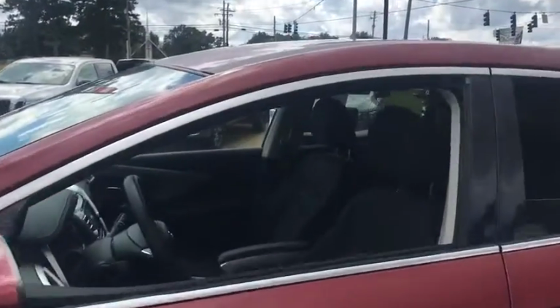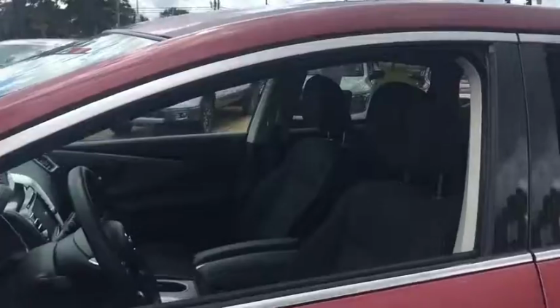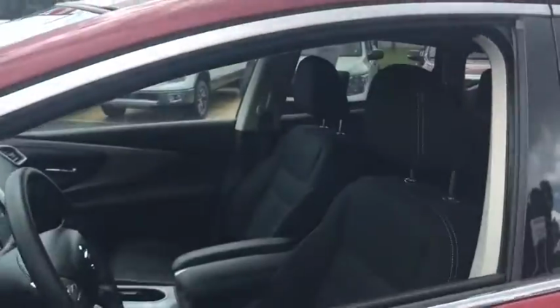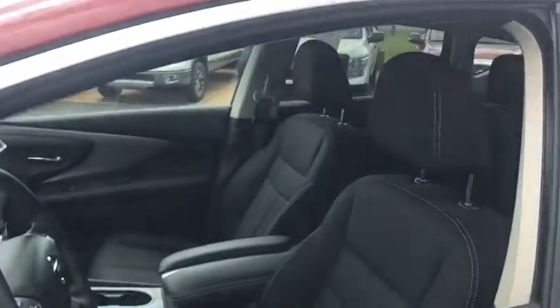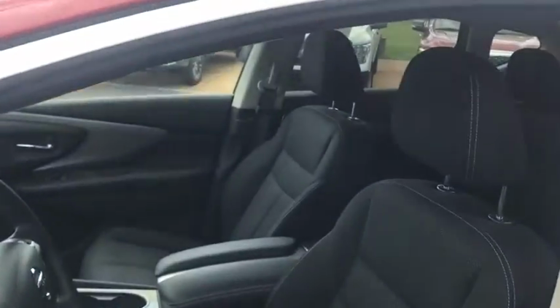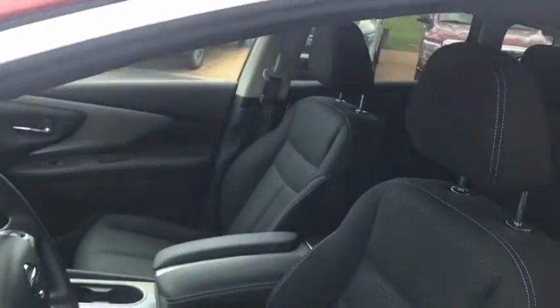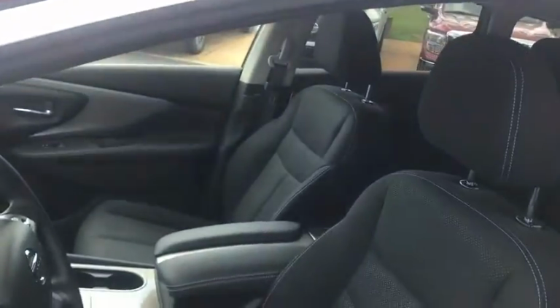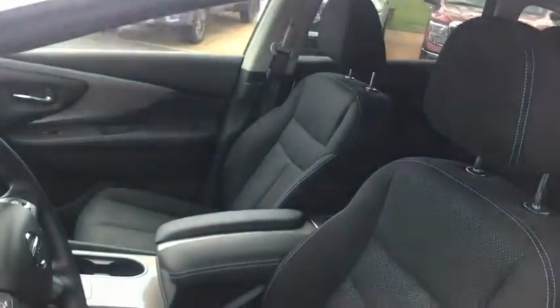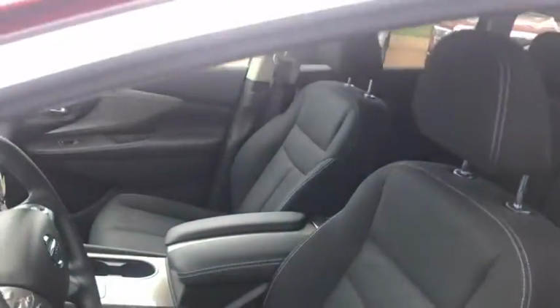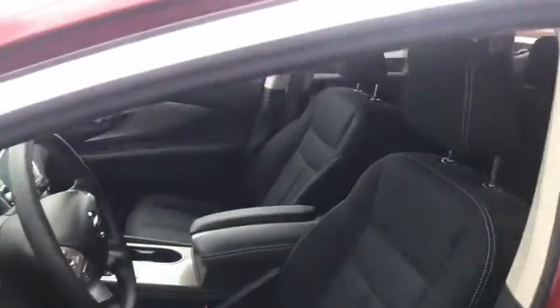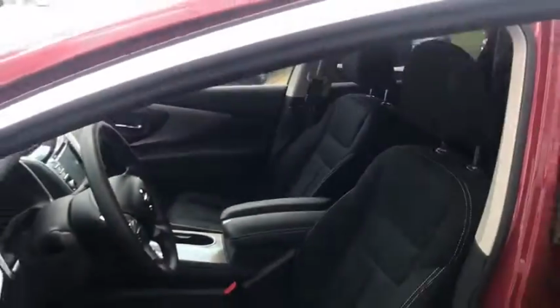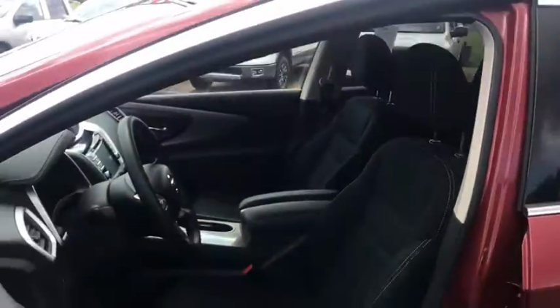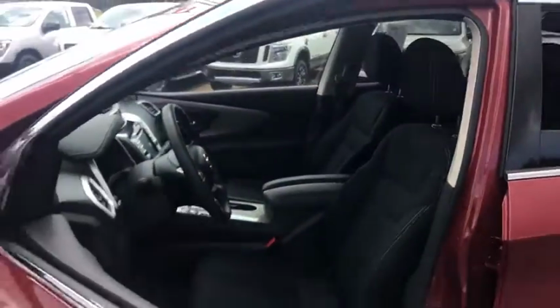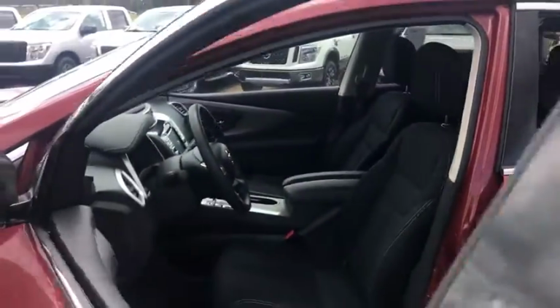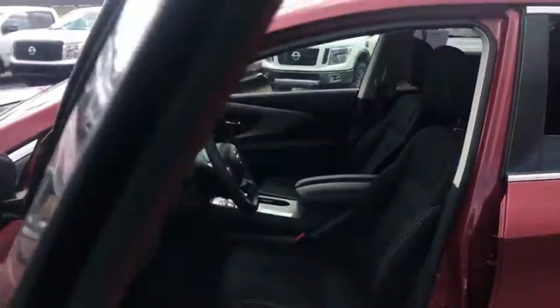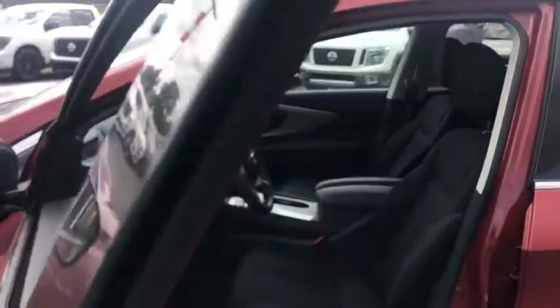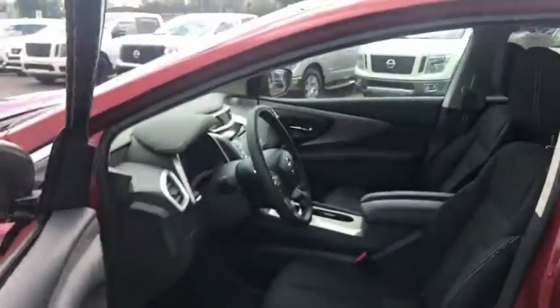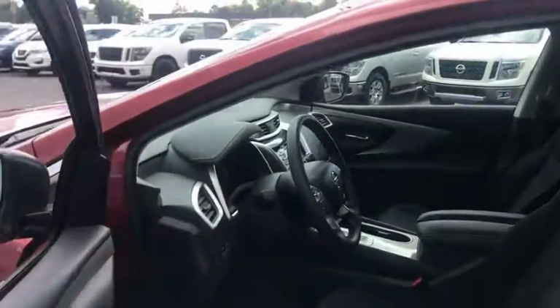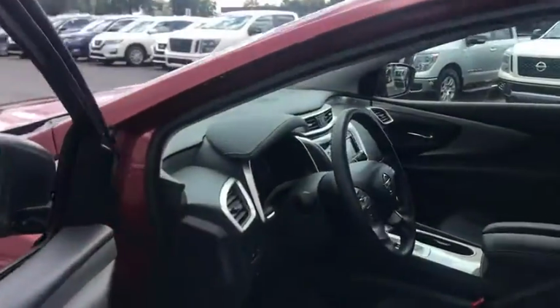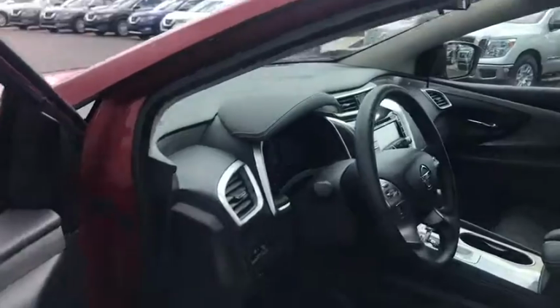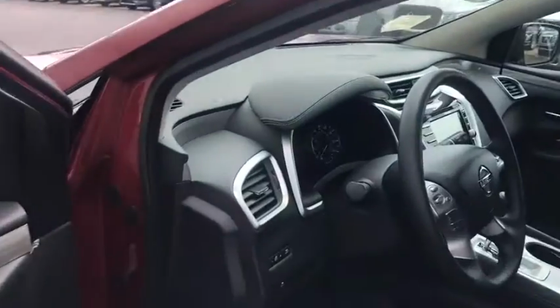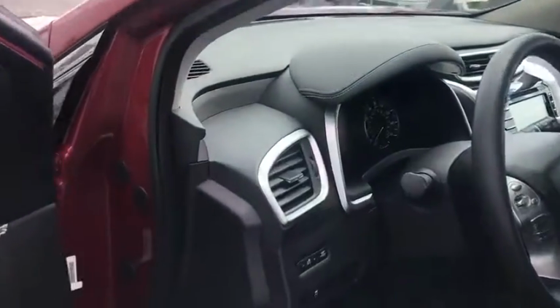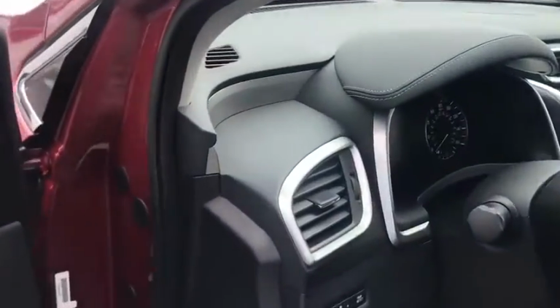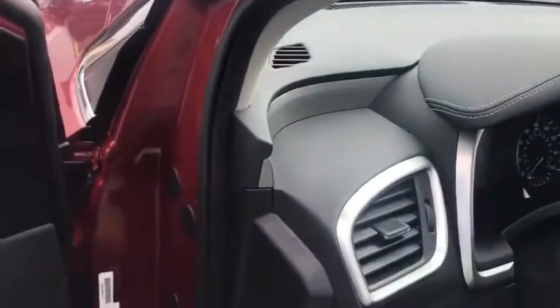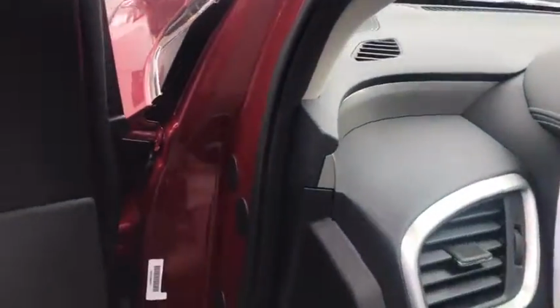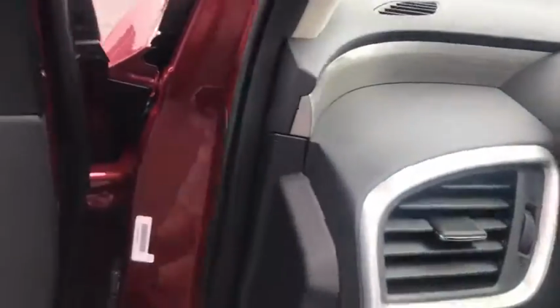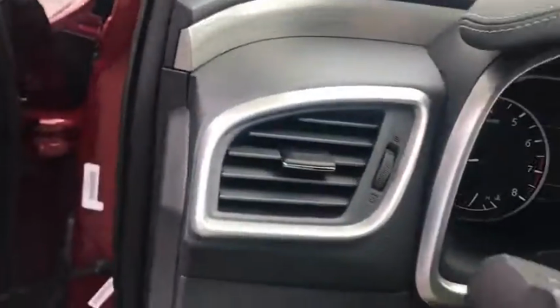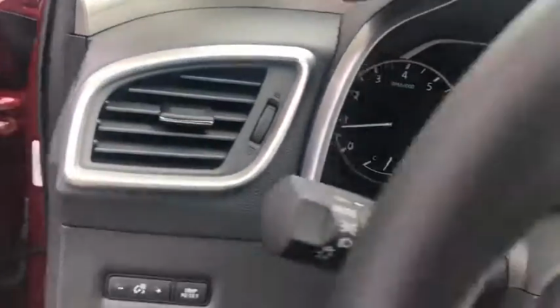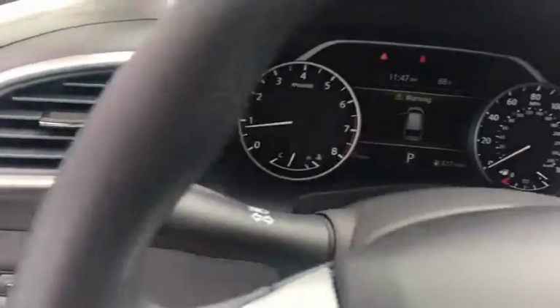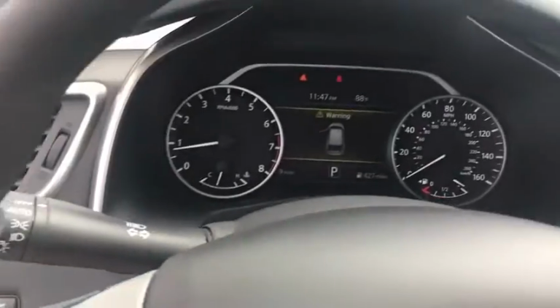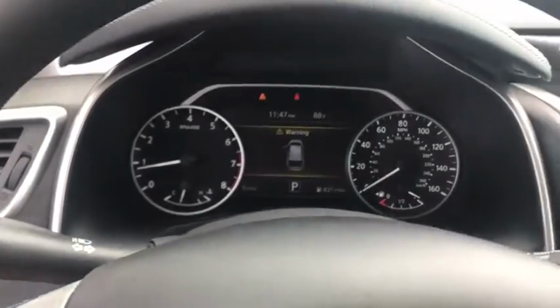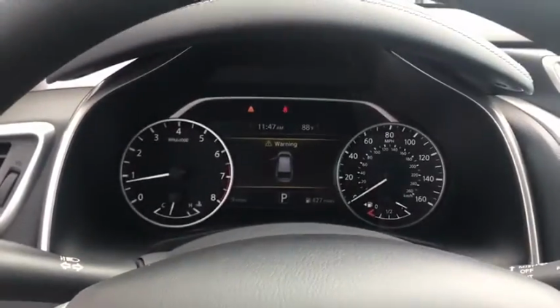Here are some of this vehicle's great options: keyless entry, front wheel drive, trip computer, clock, MP3 player, electronic stability control.